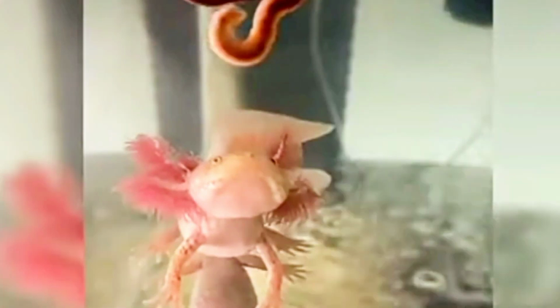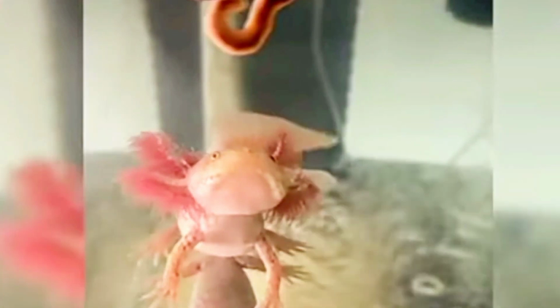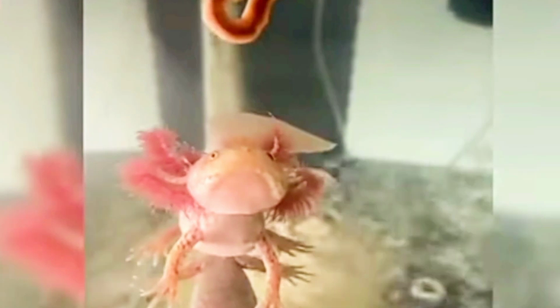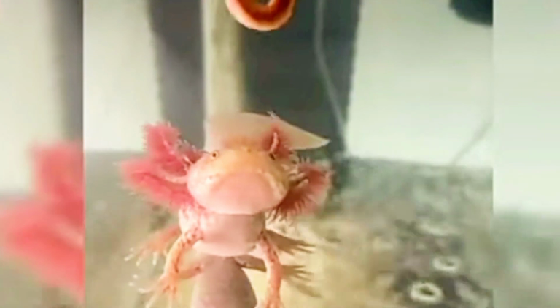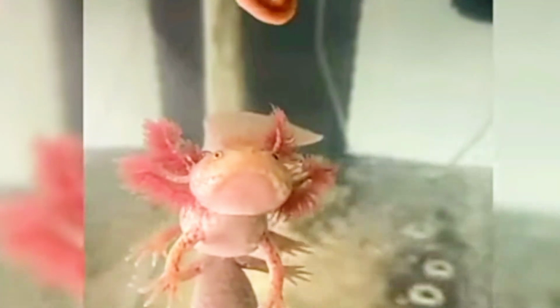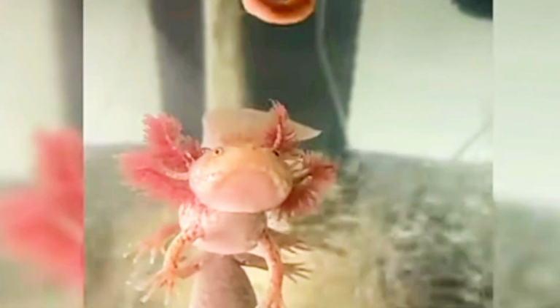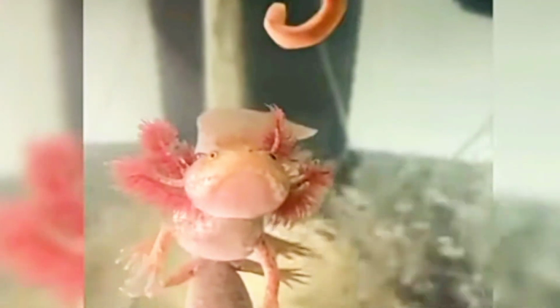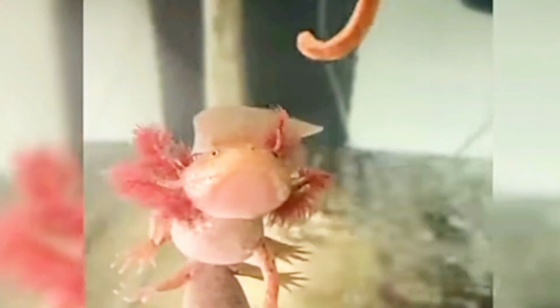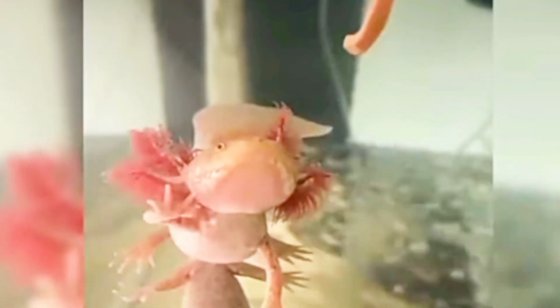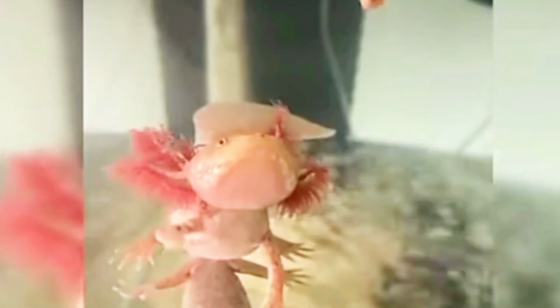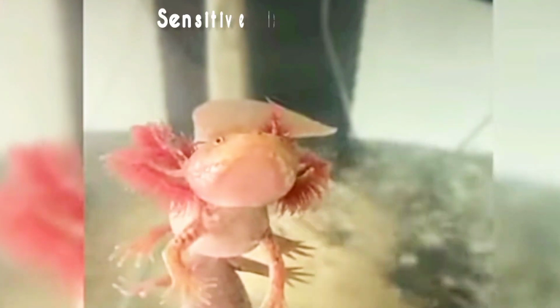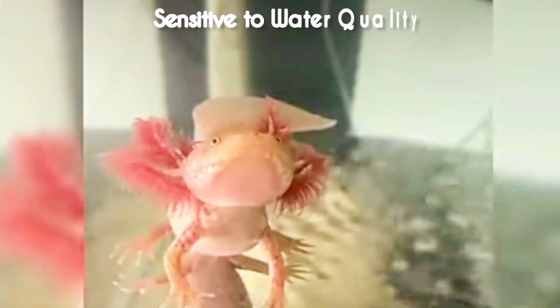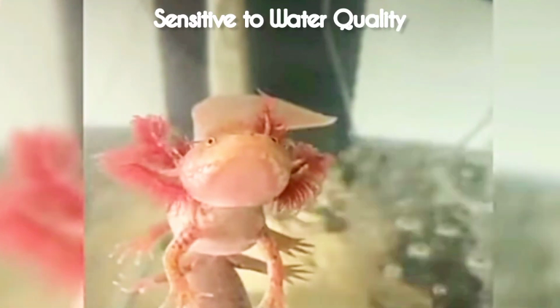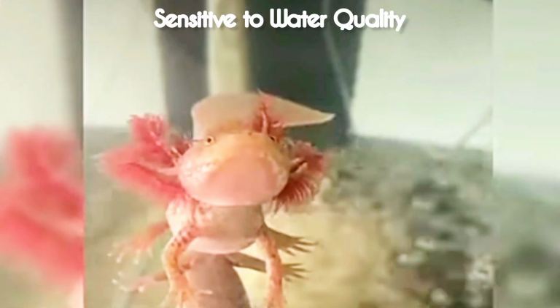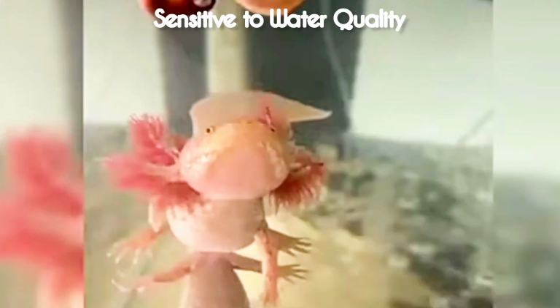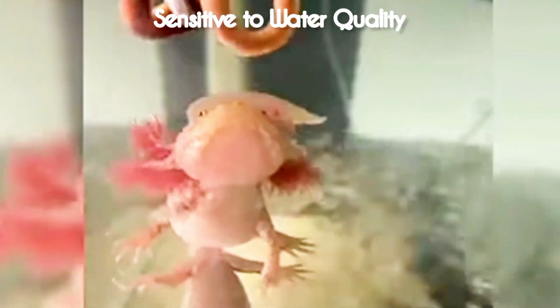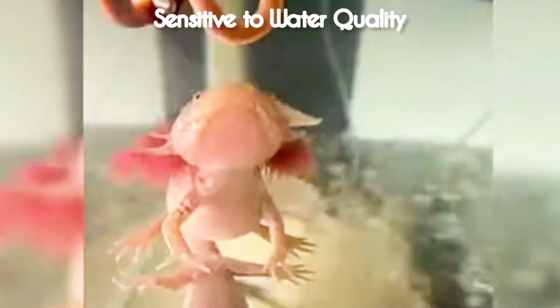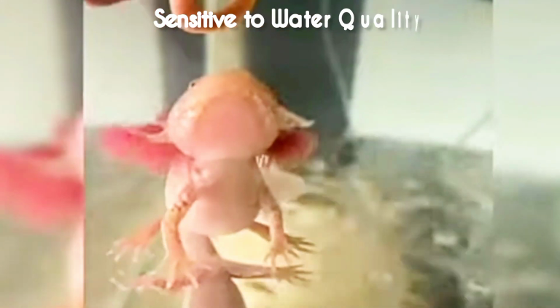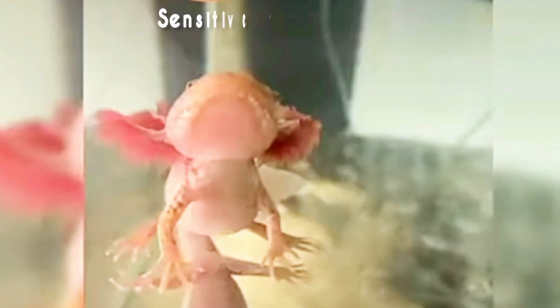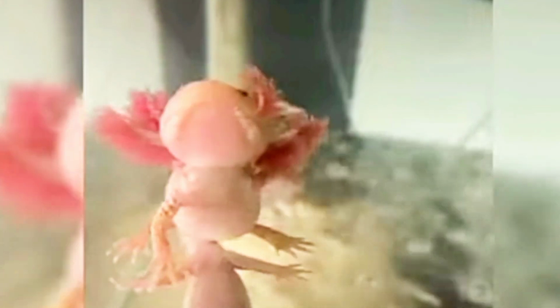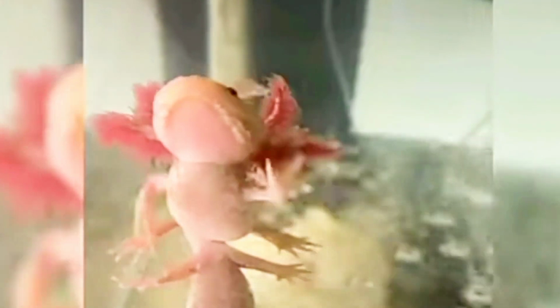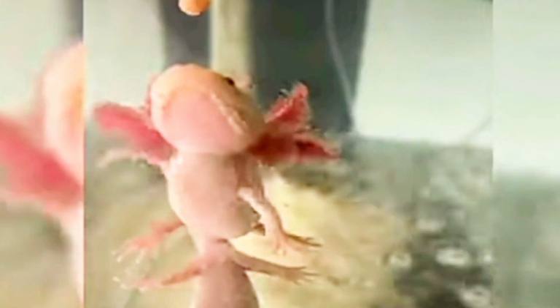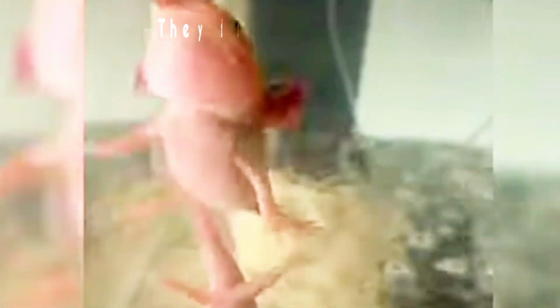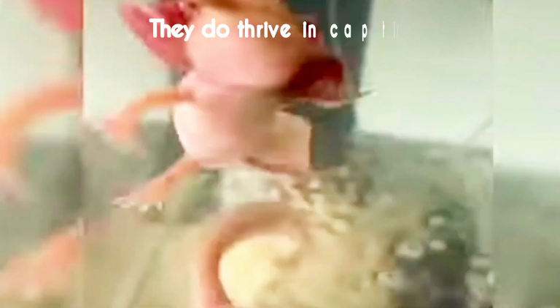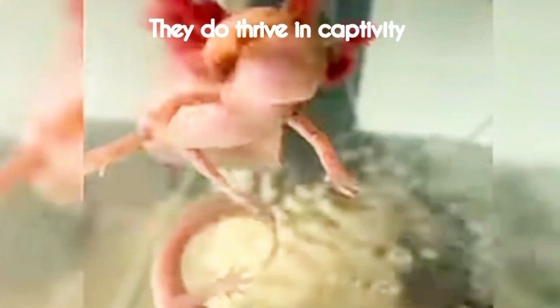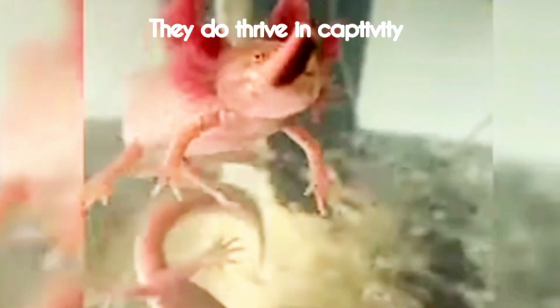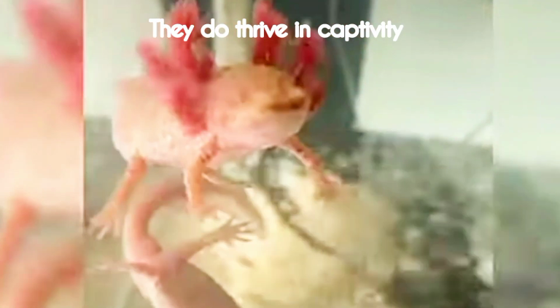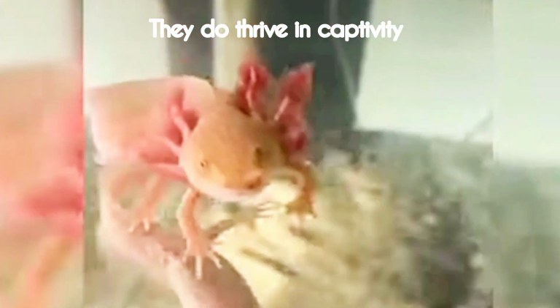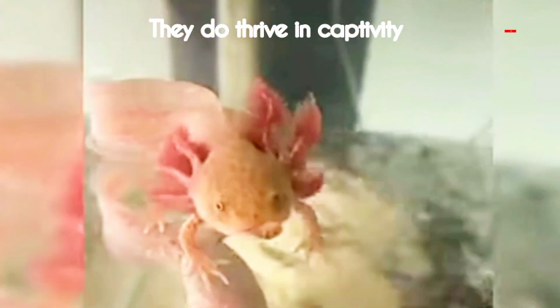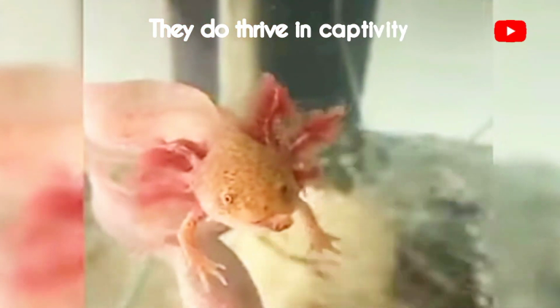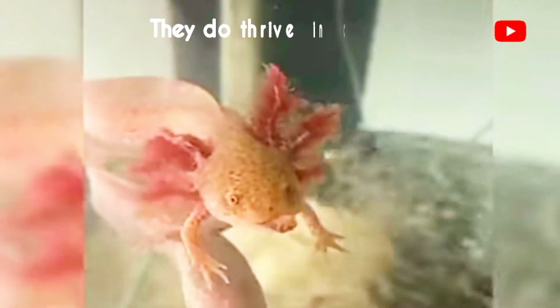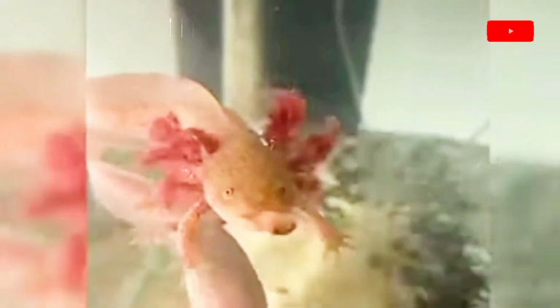If you're thinking of keeping an axolotl as a pet, keep in mind that they are sensitive to water quality, so maintaining a clean and well-filtered tank is crucial.